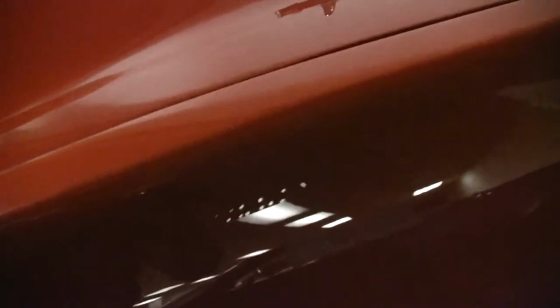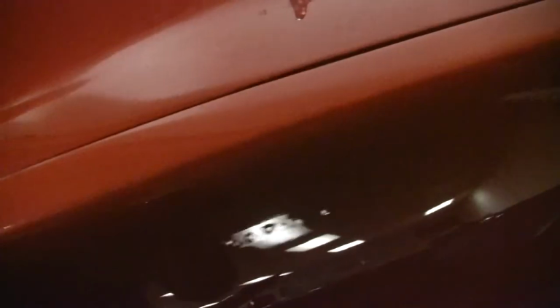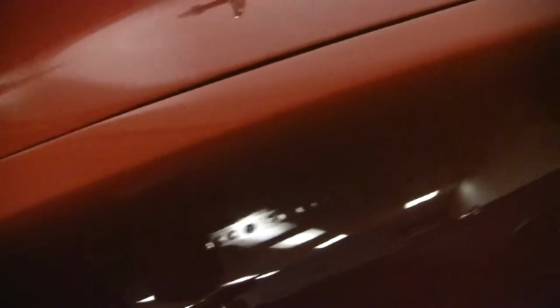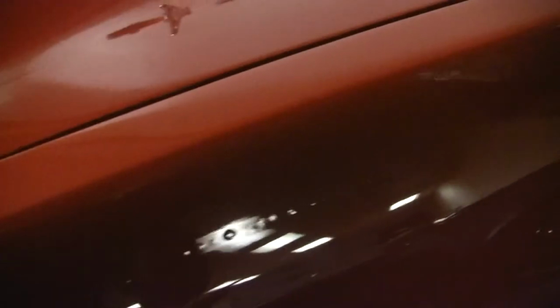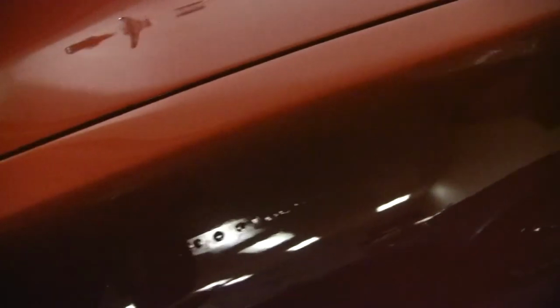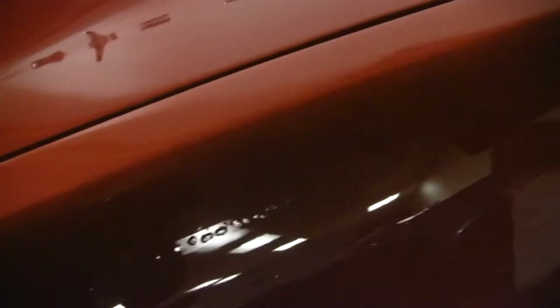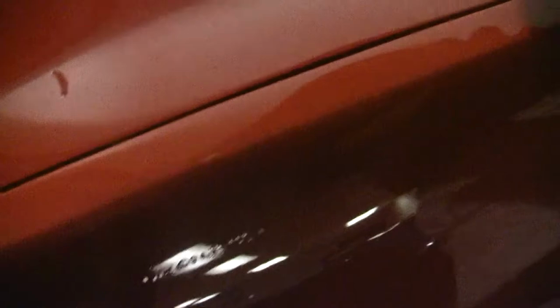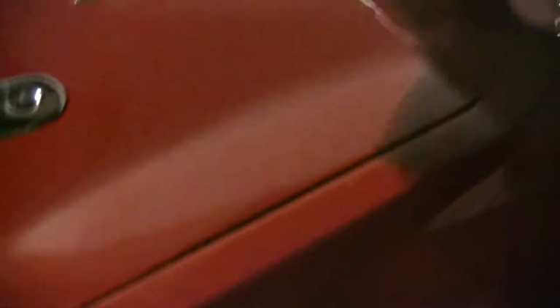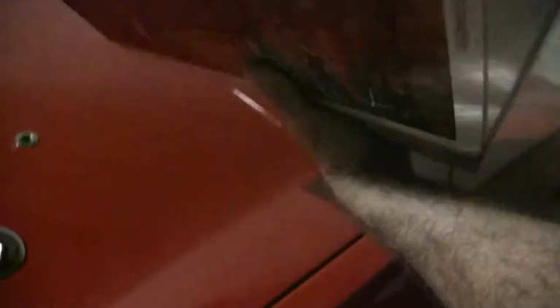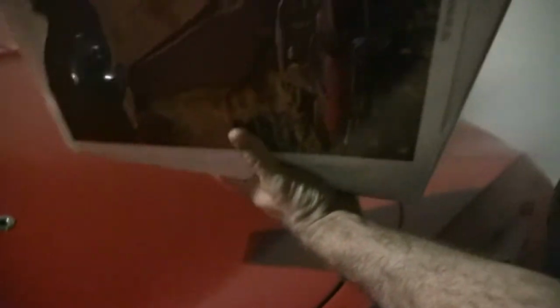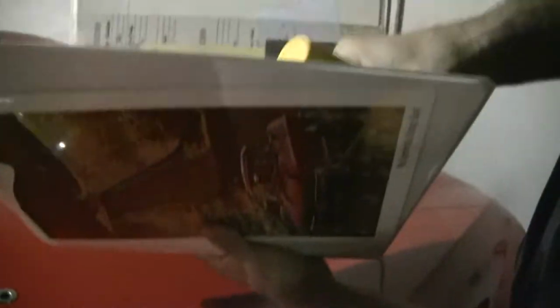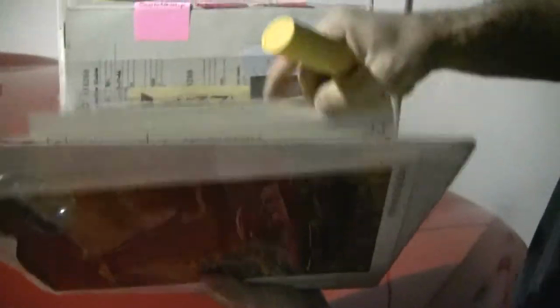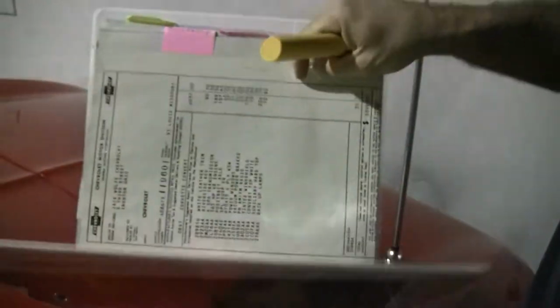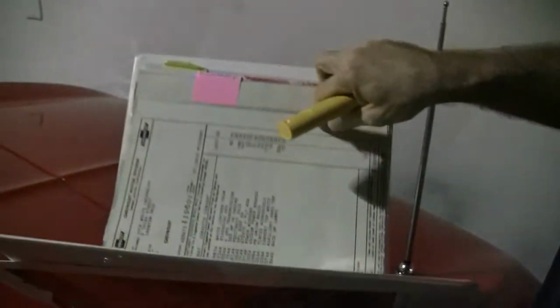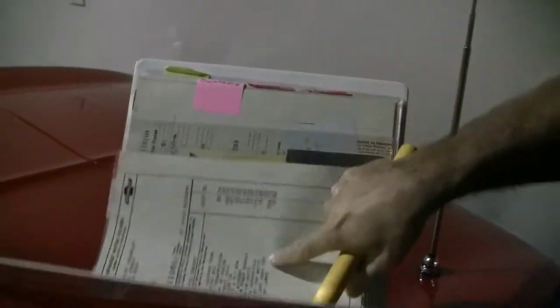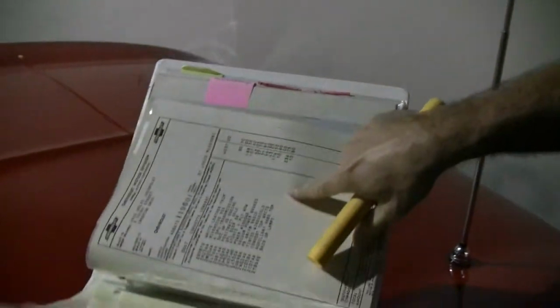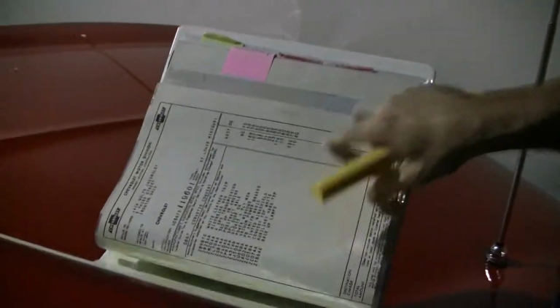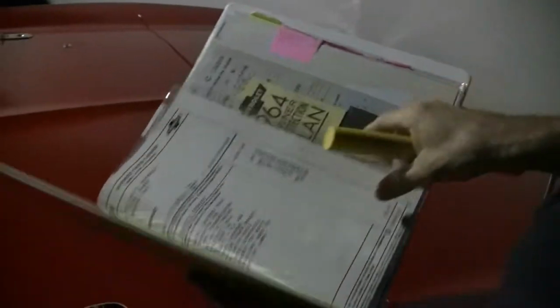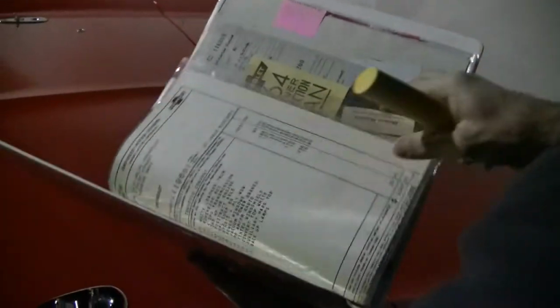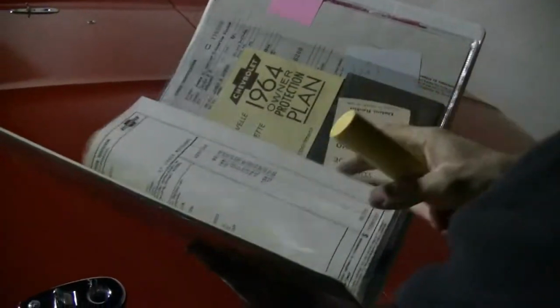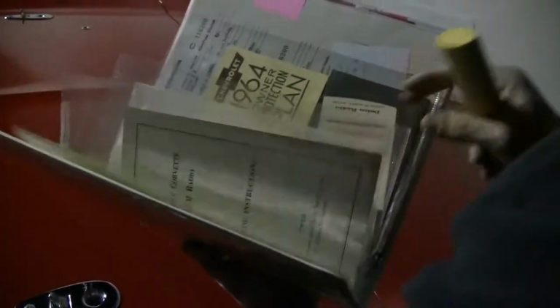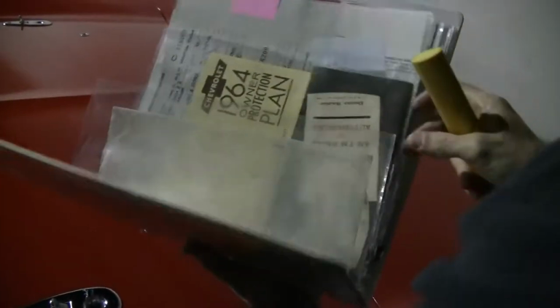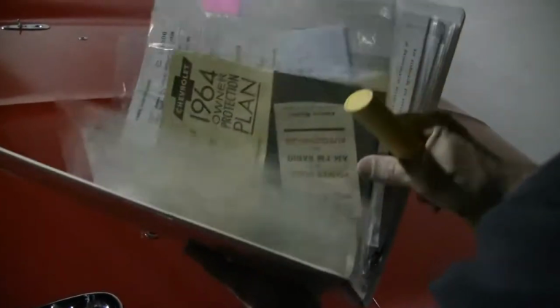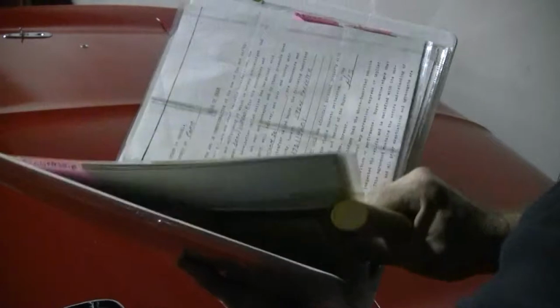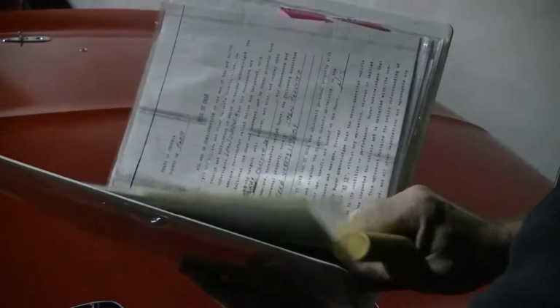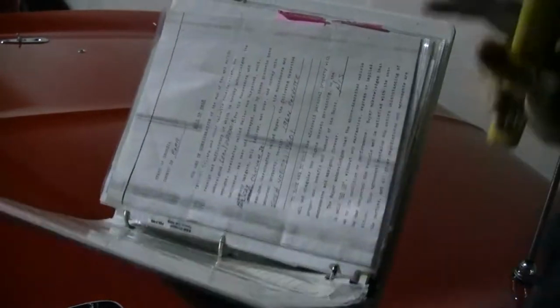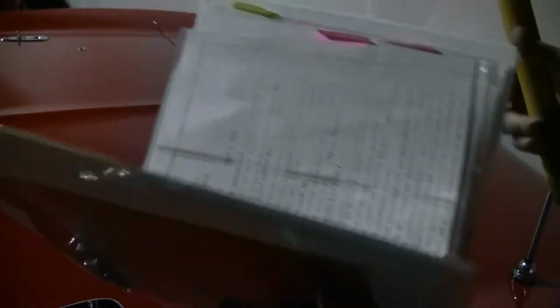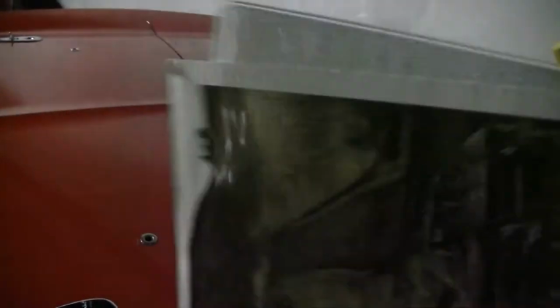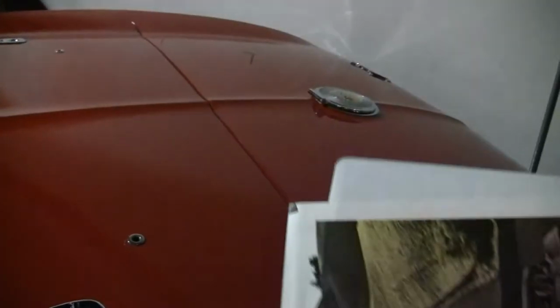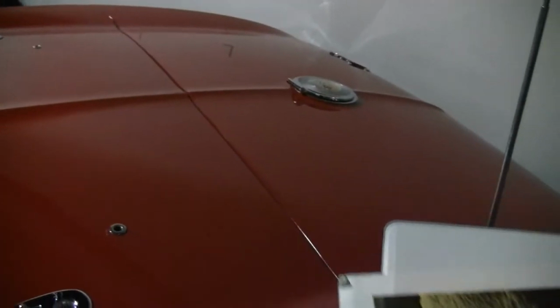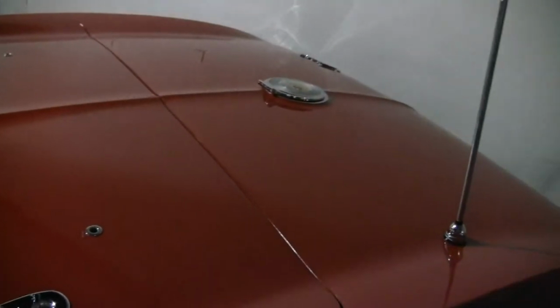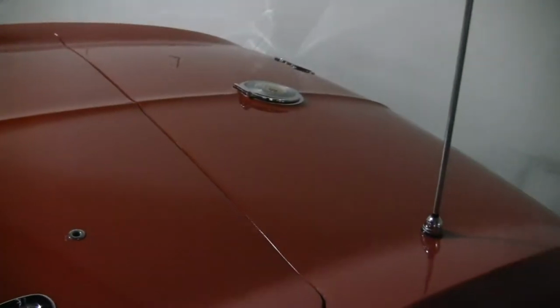This car also comes with a book of some really nice records, invoices, matching numbers, some receipts — some really good information for you.